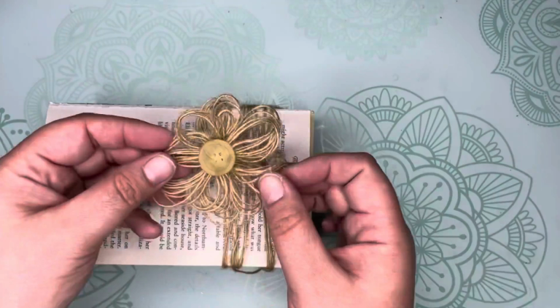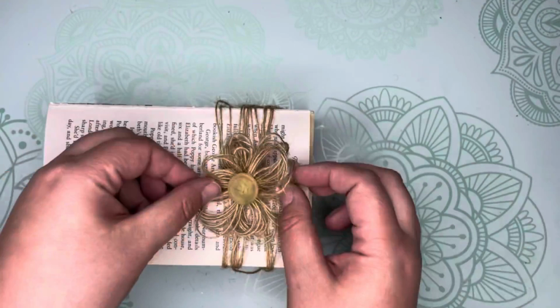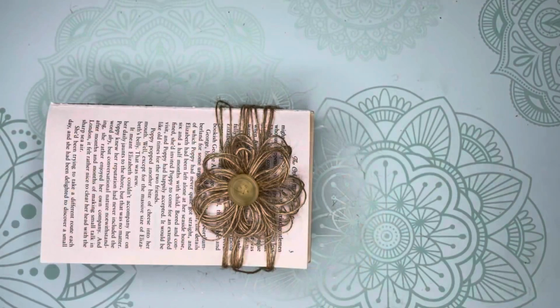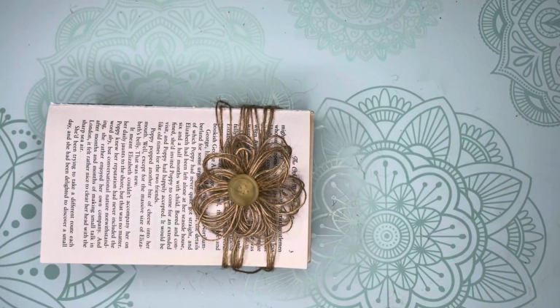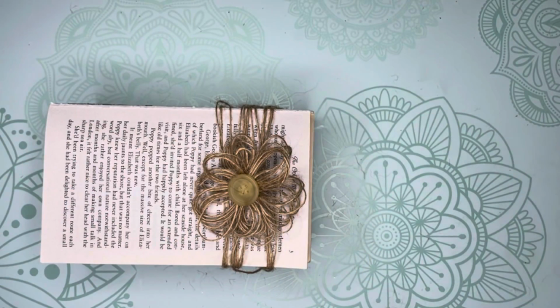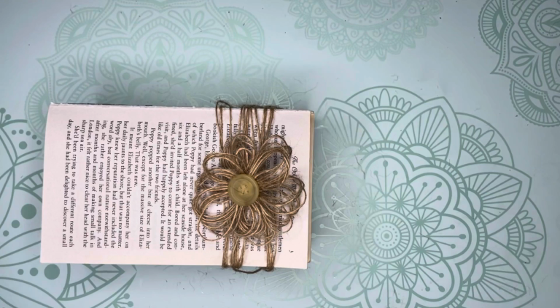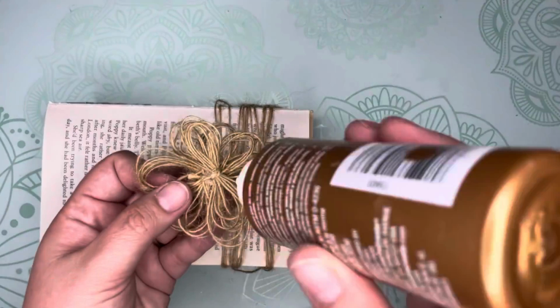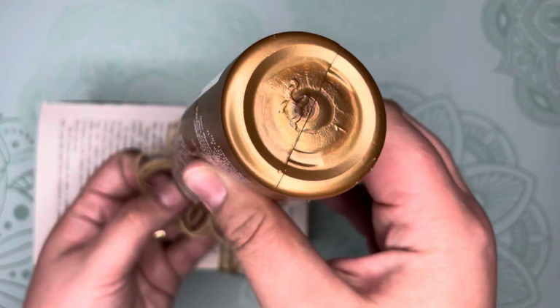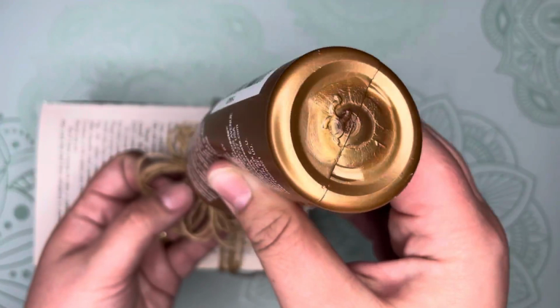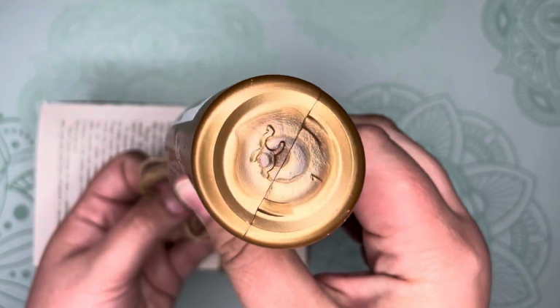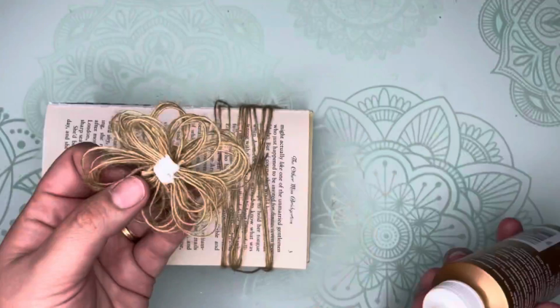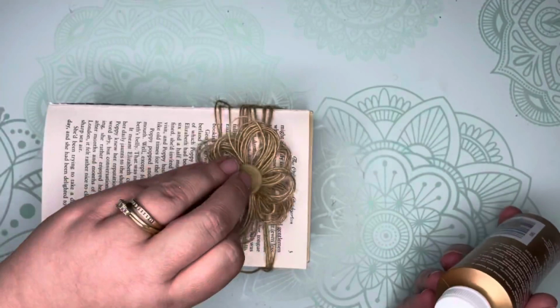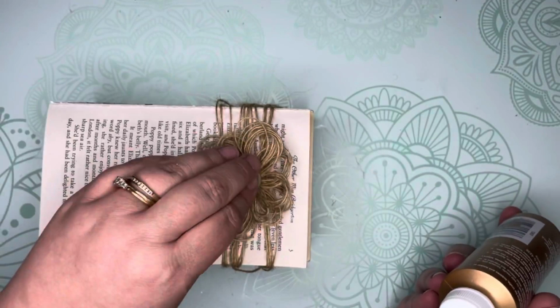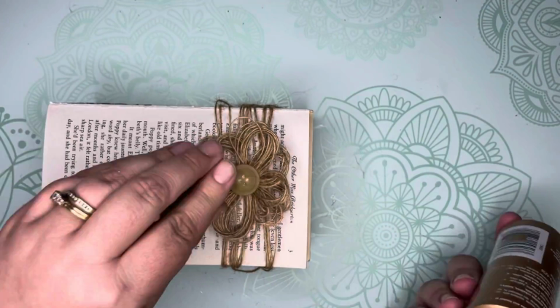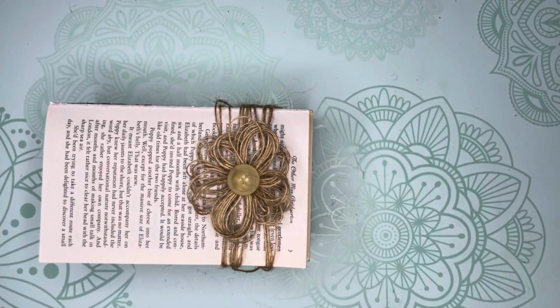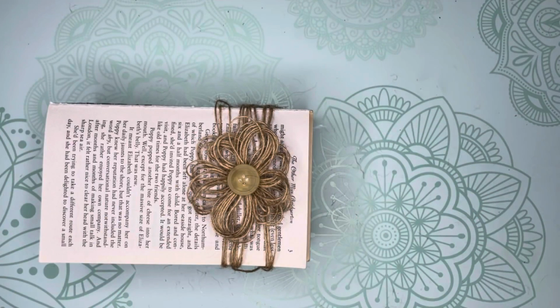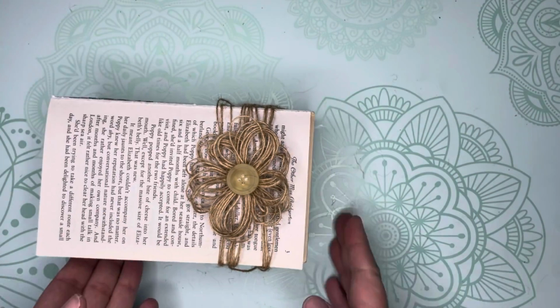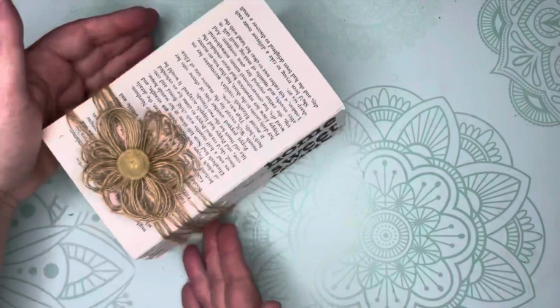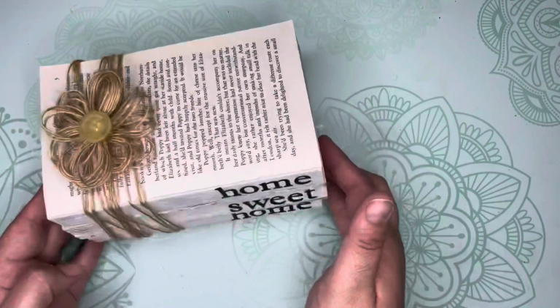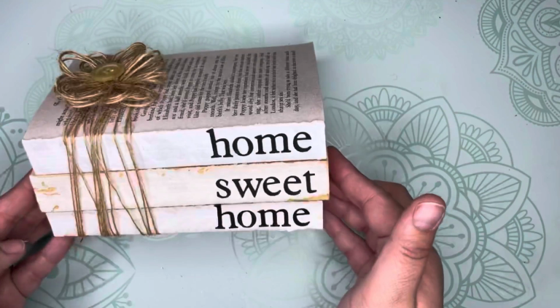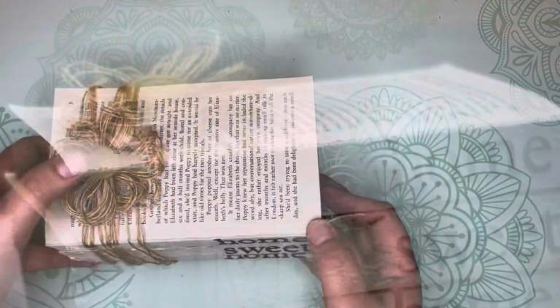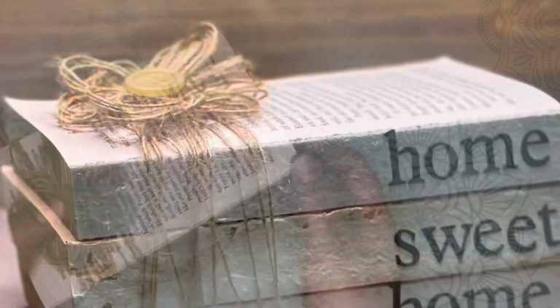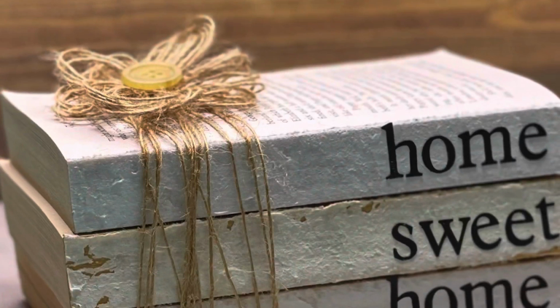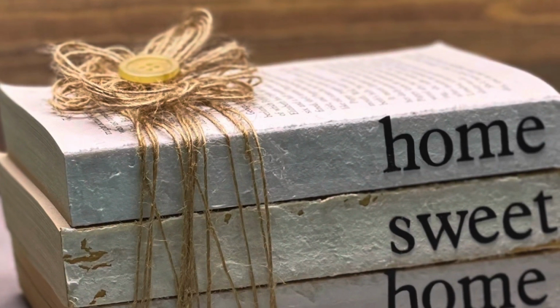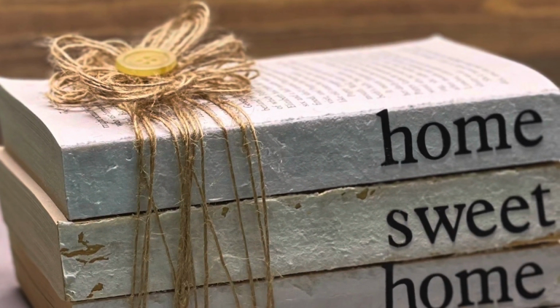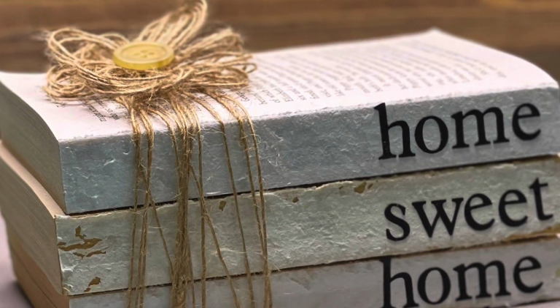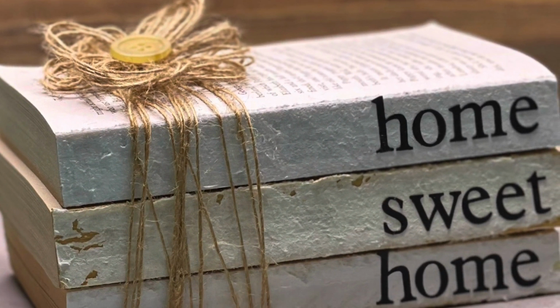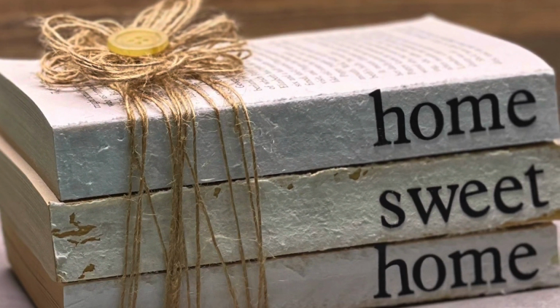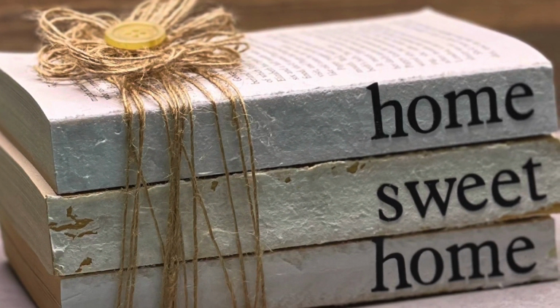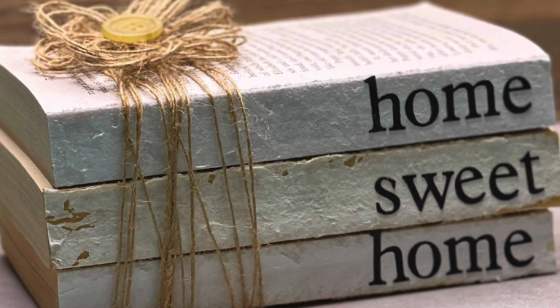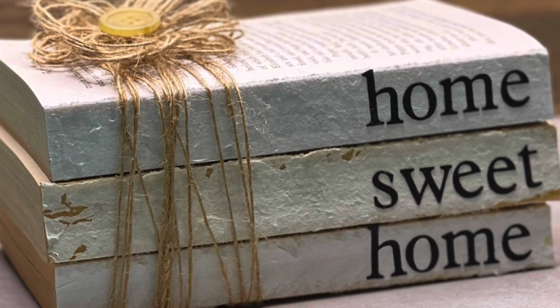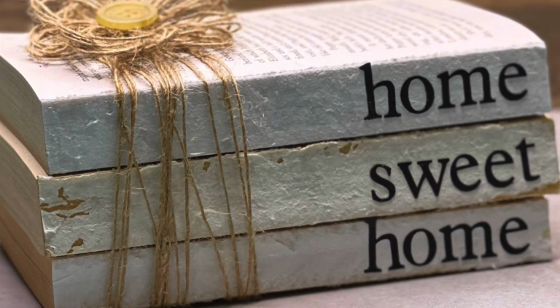Once completed, glue your twine flower into place. Your farmhouse book stack is now ready for display. I hope you had fun crafting with us today. We'll see you next time.